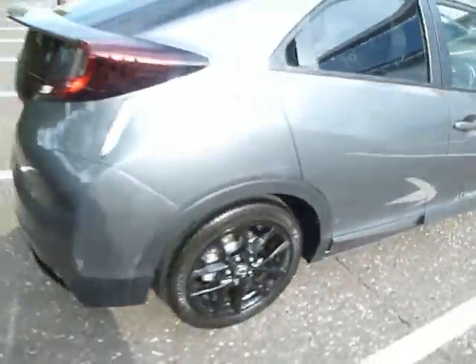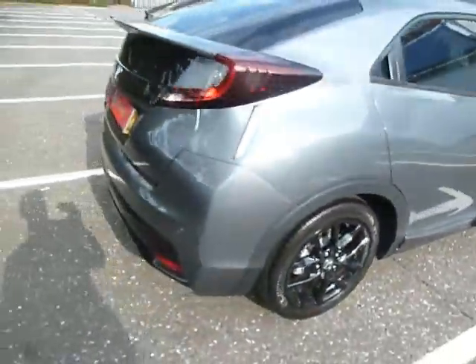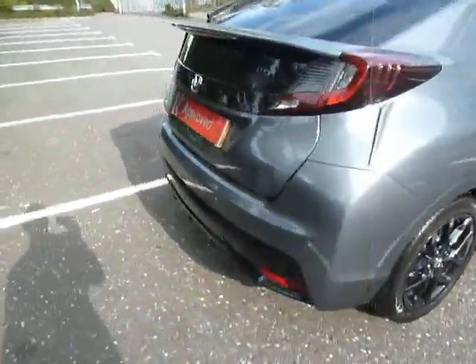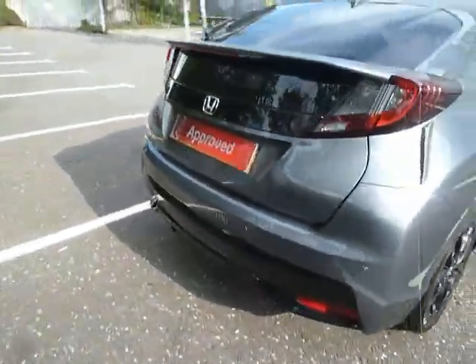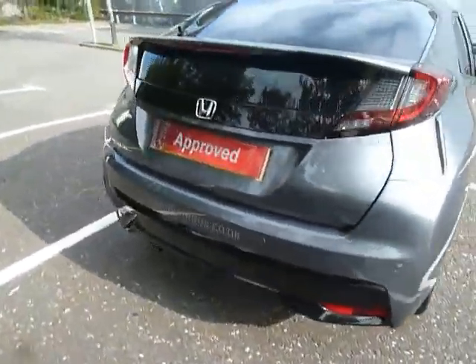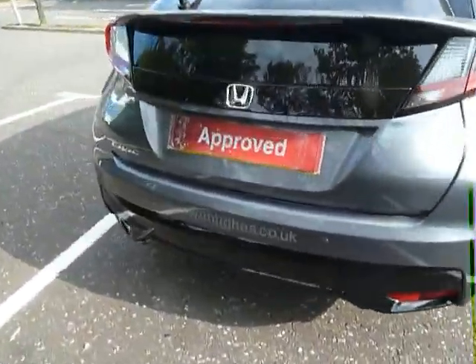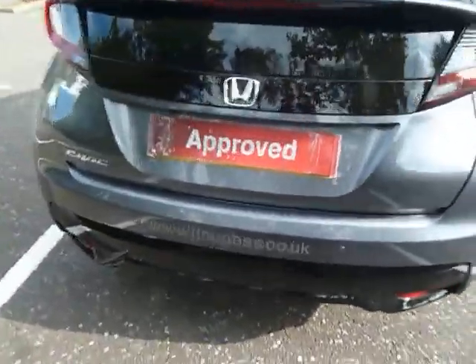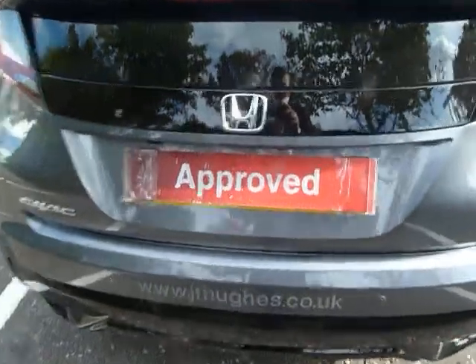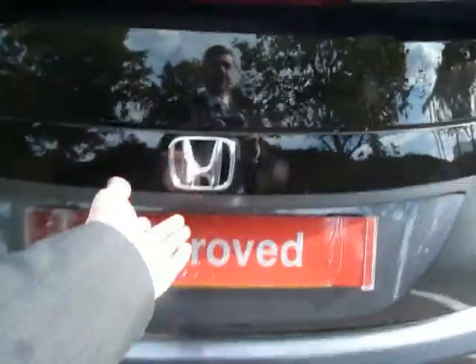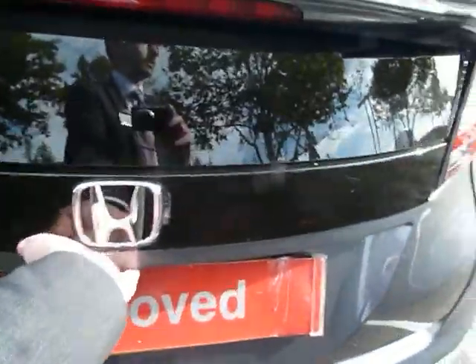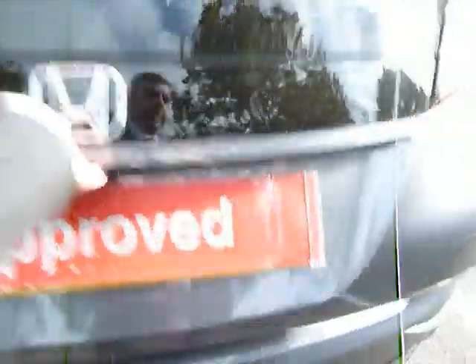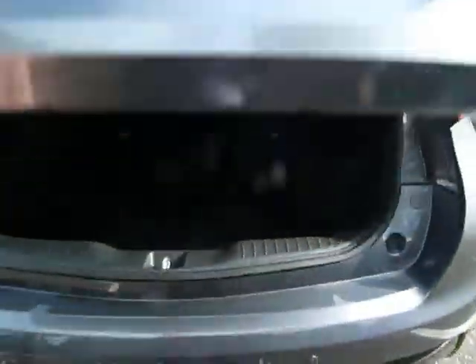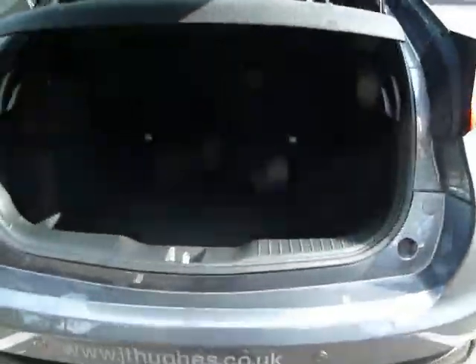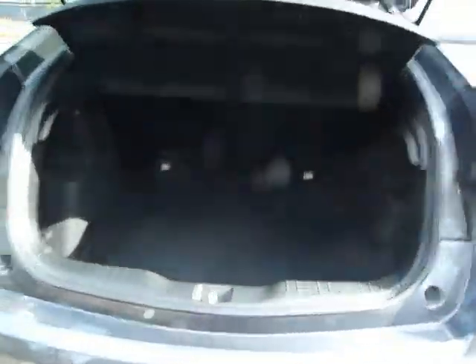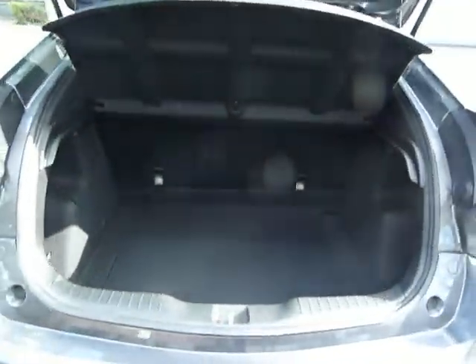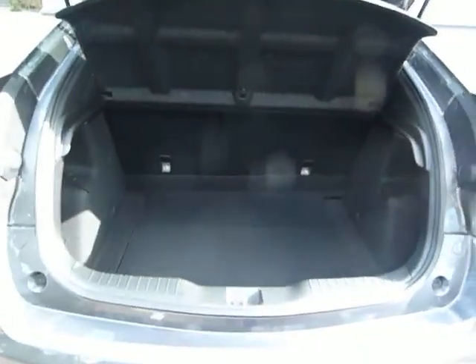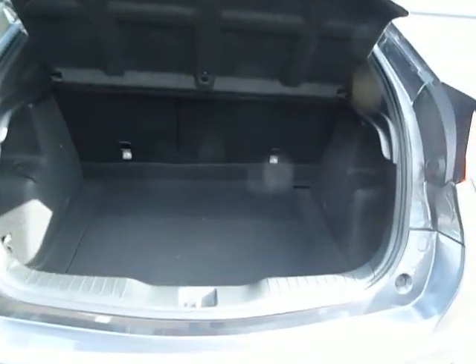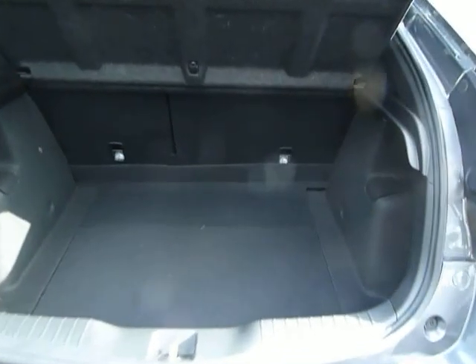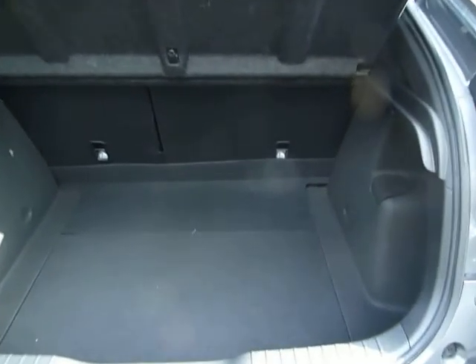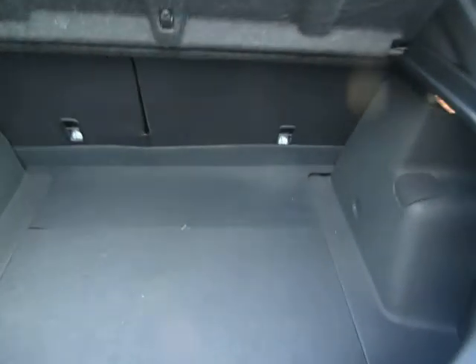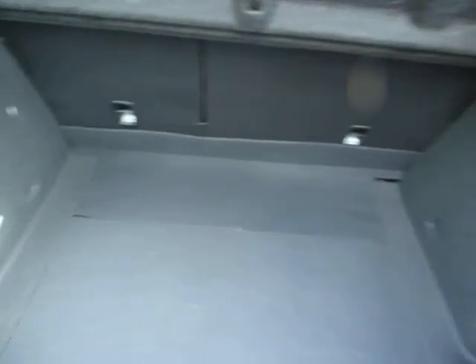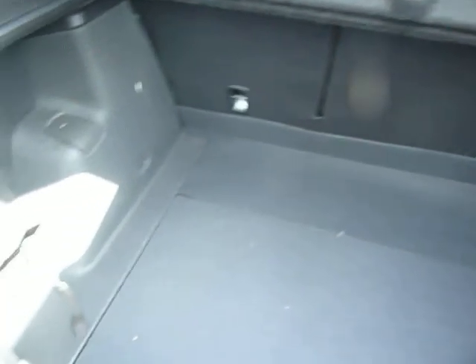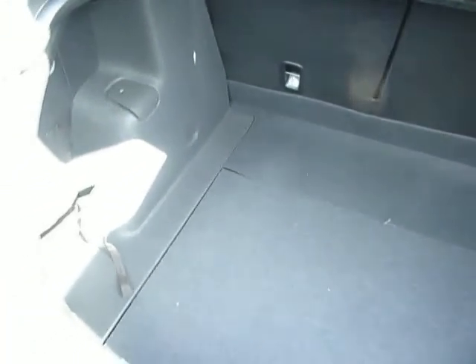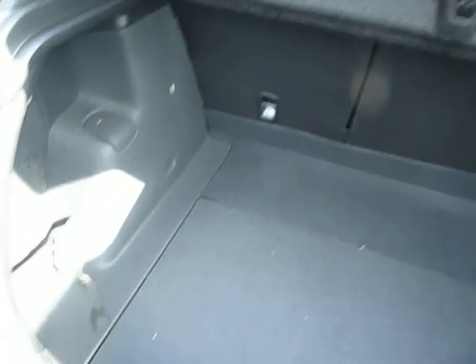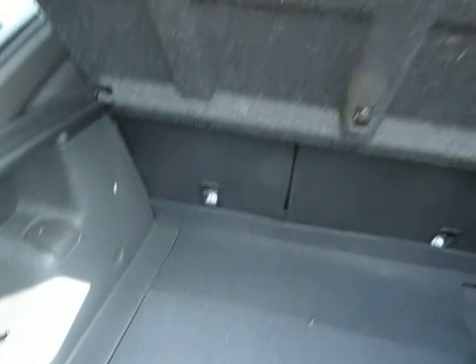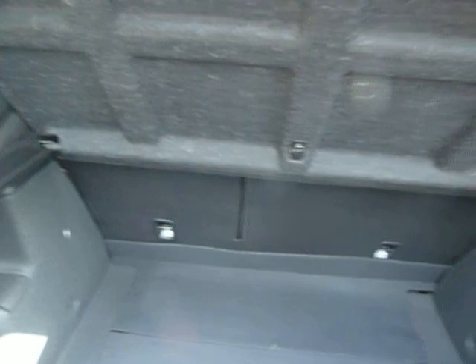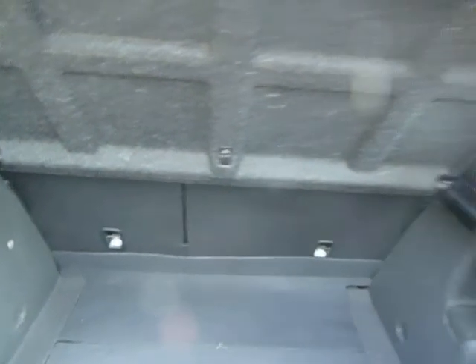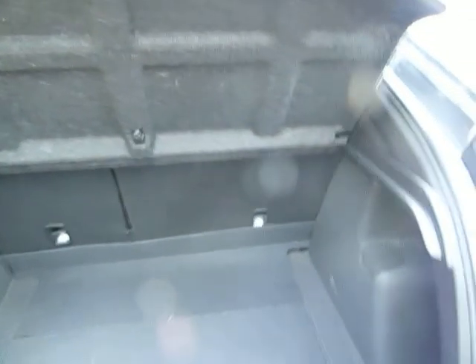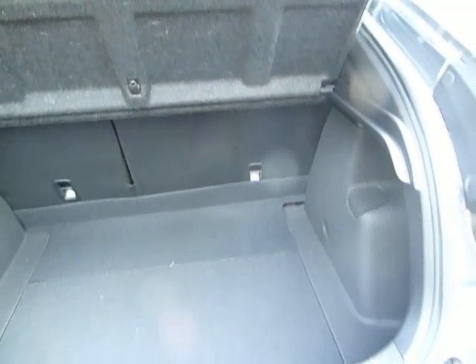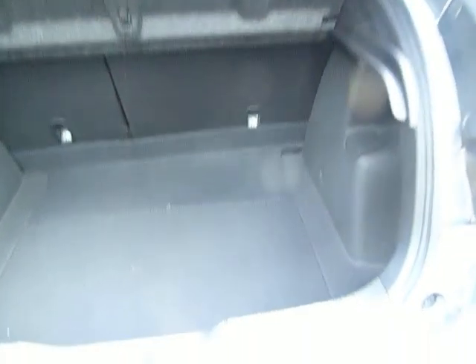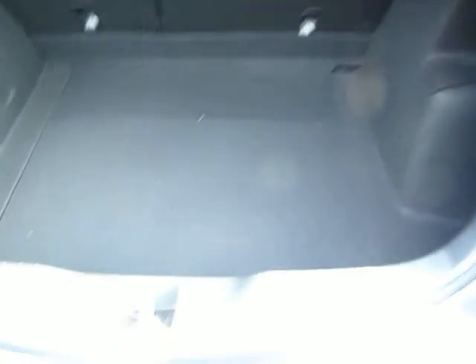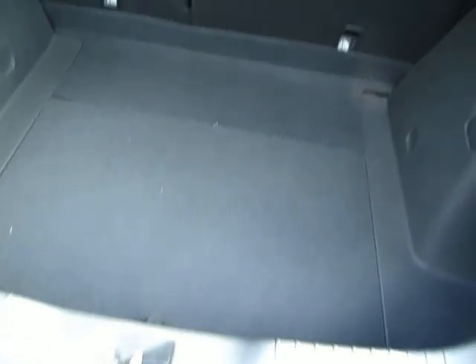Let's take a look in the boot — I'm sure you'll agree it's a very good sized boot on the Civic, especially when those seats are flat as well. Very big, with more storage space underneath.